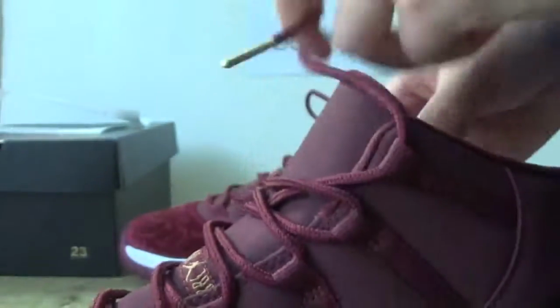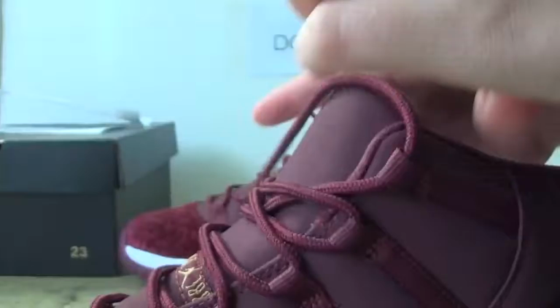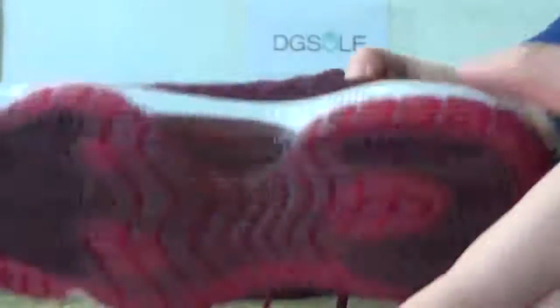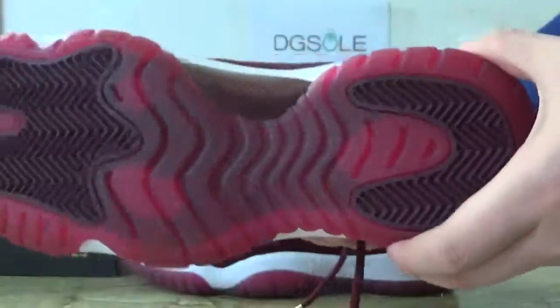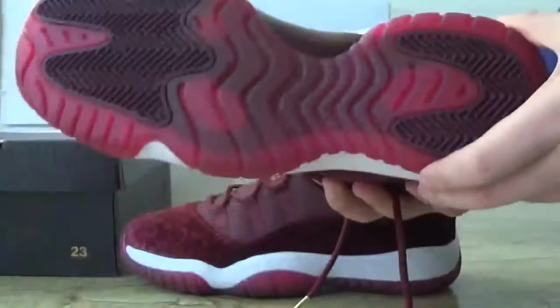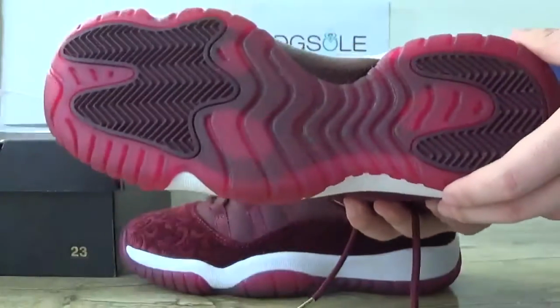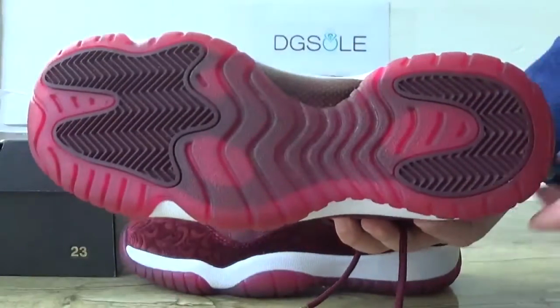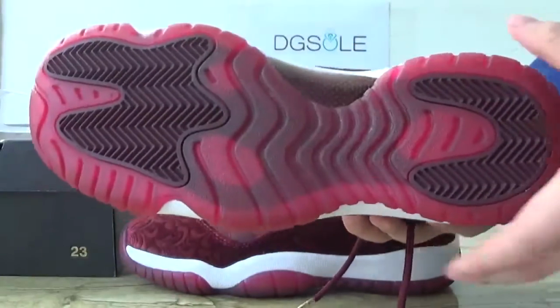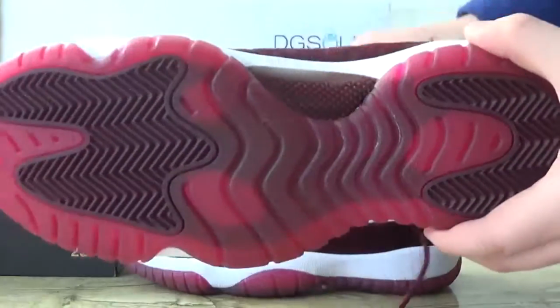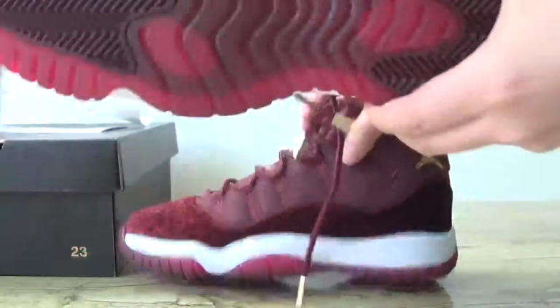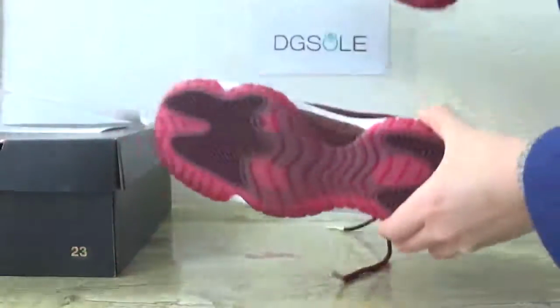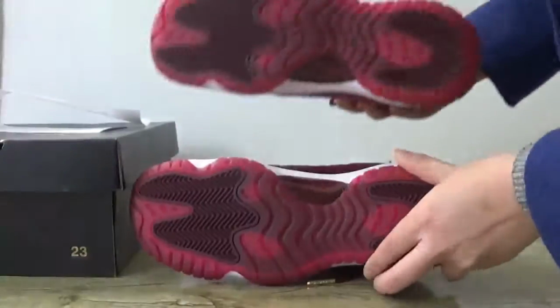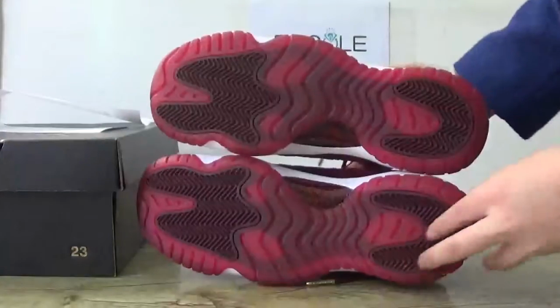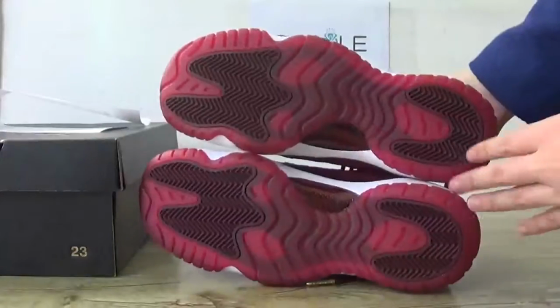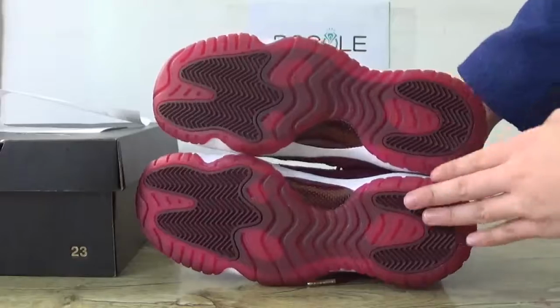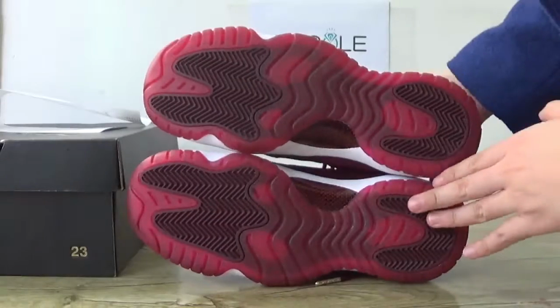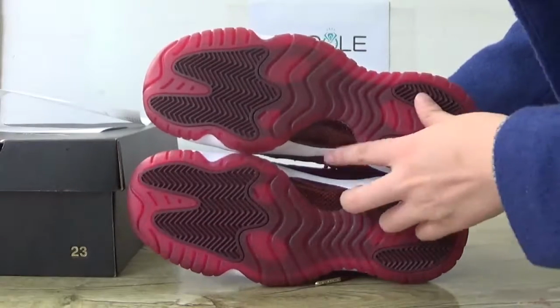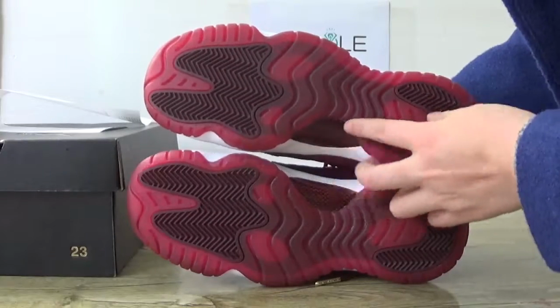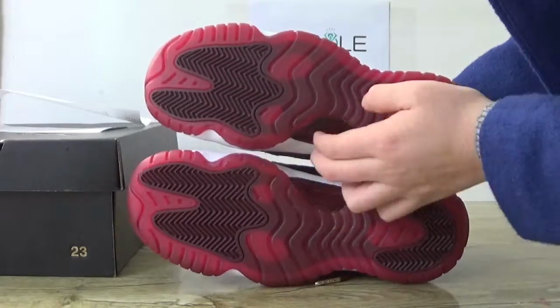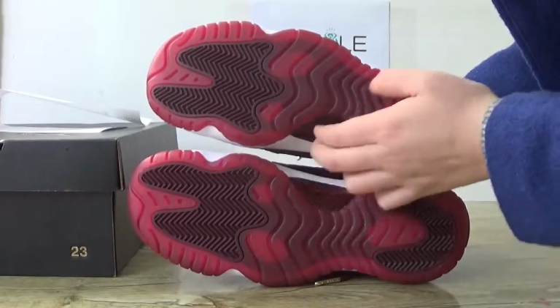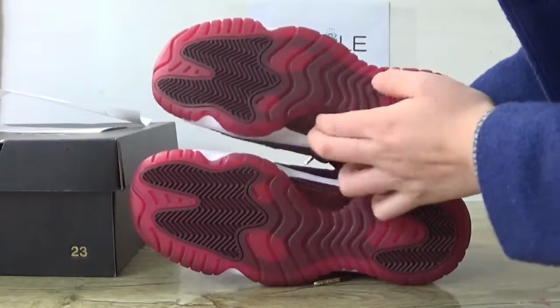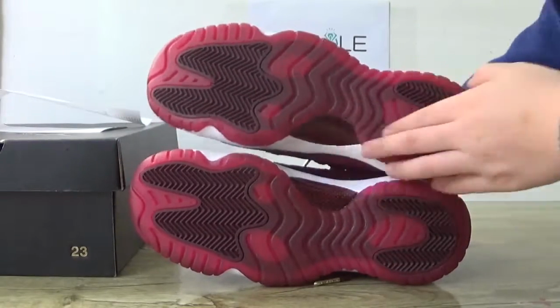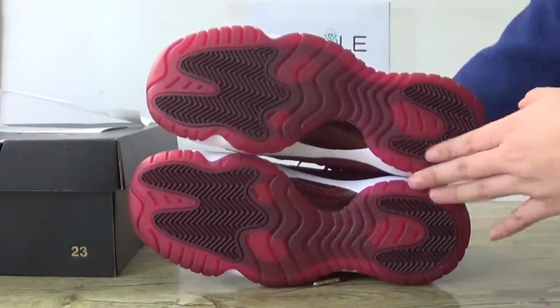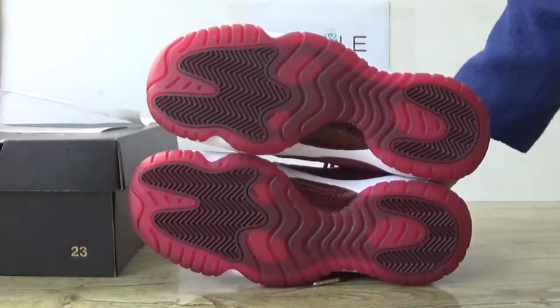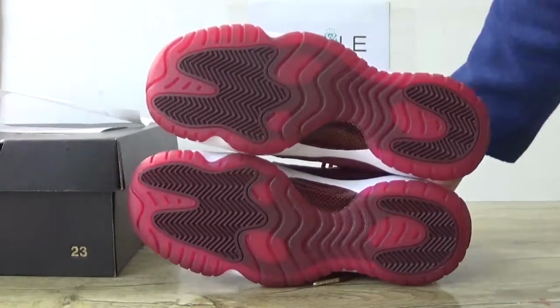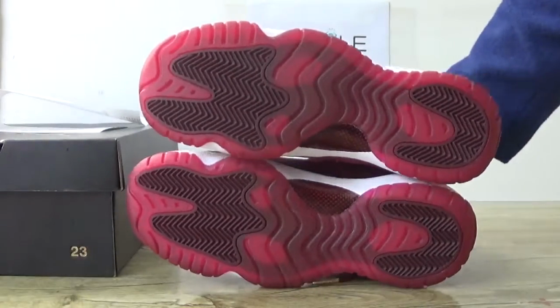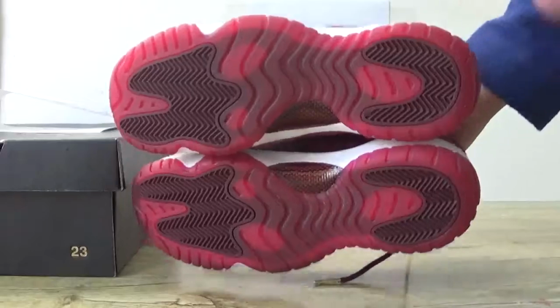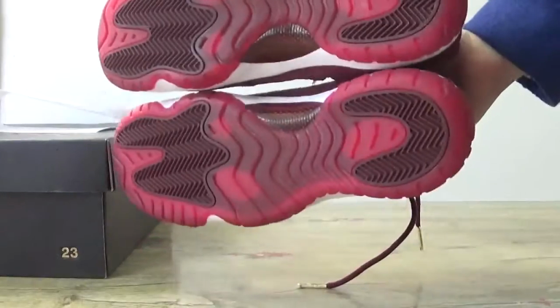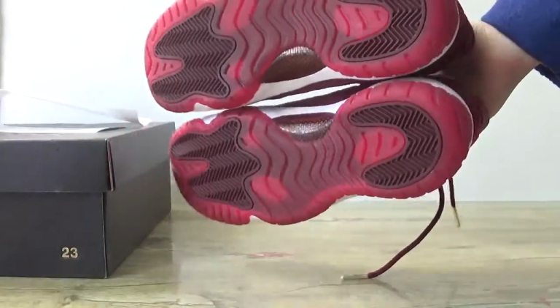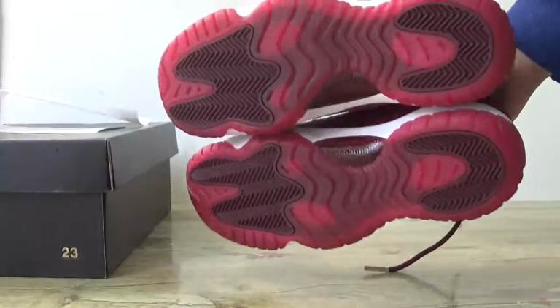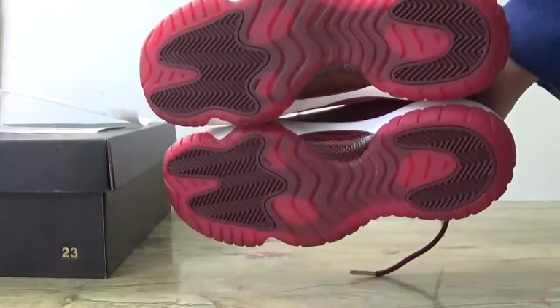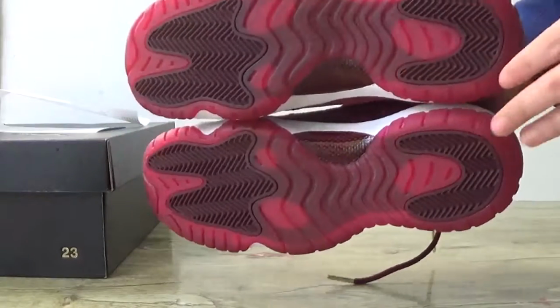And turn to the bottom. Catch the carbon fiber — real carbon fiber — and in a red outsole.